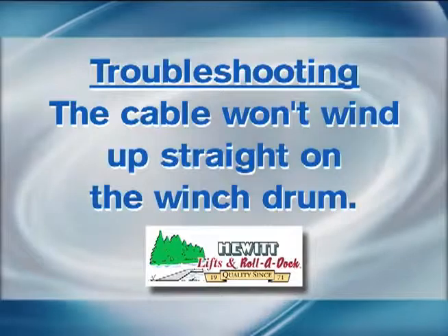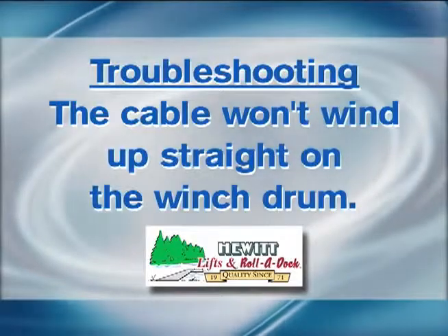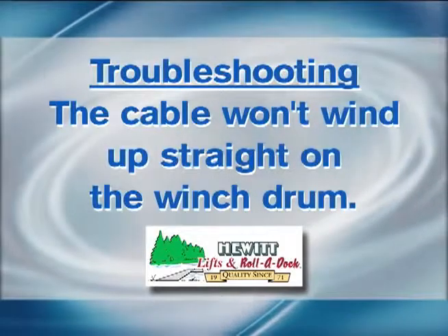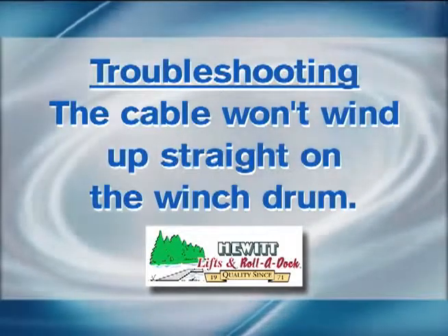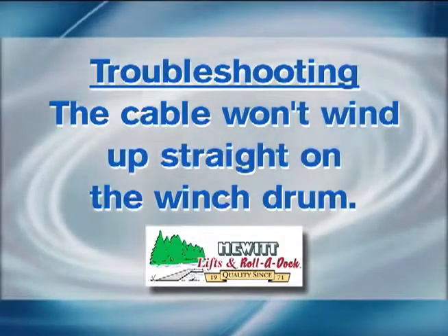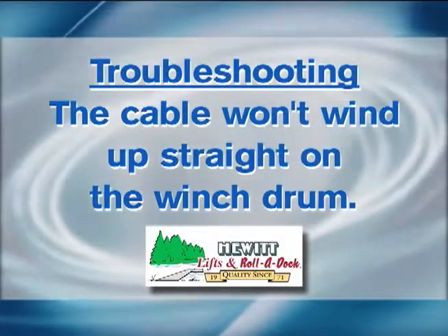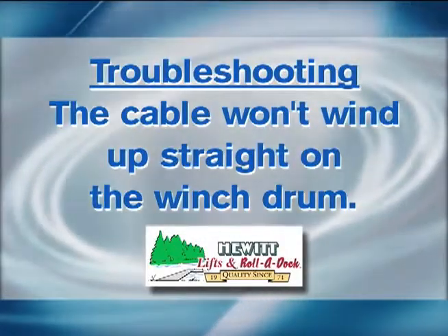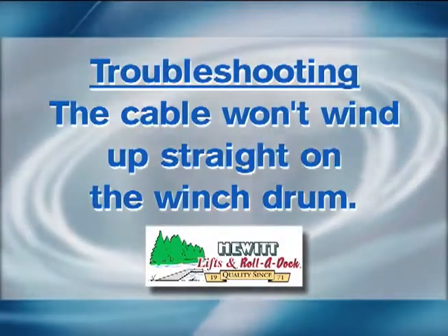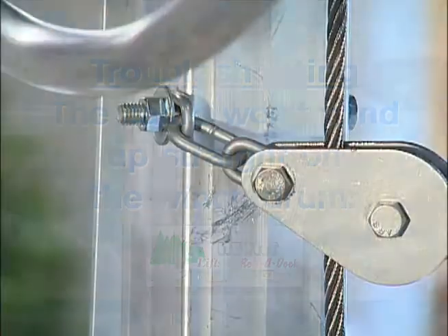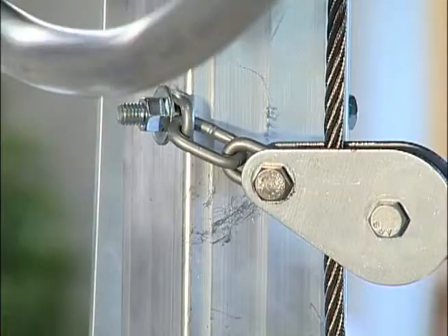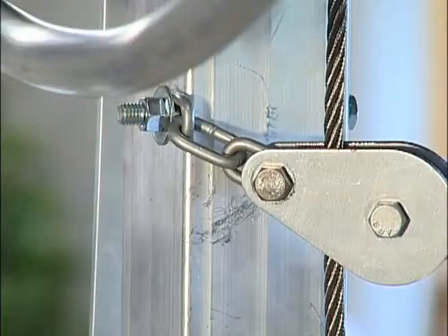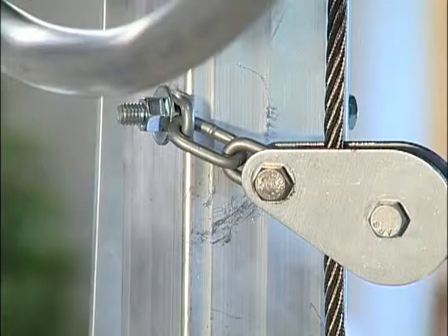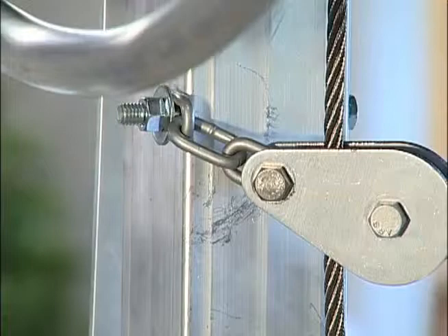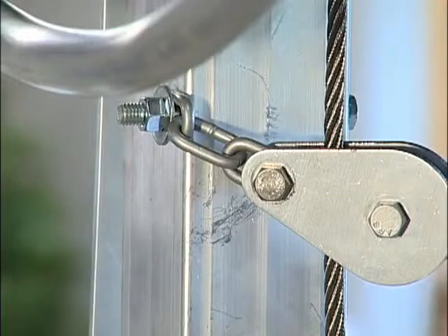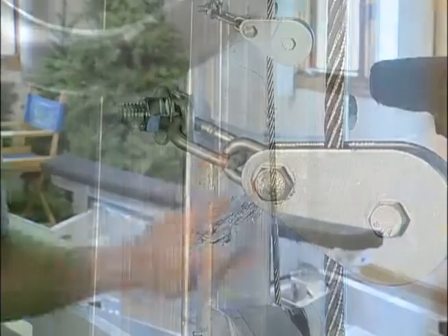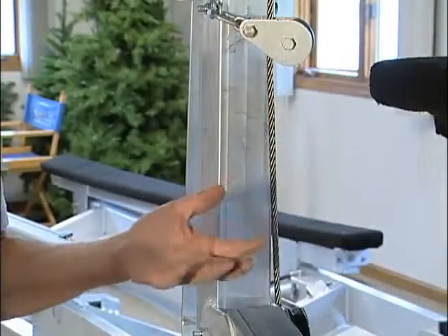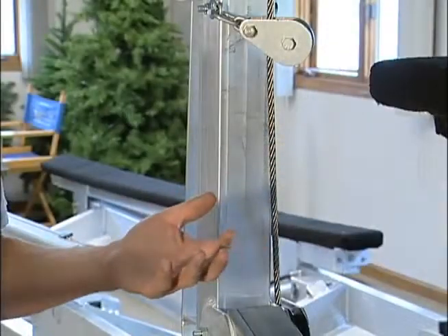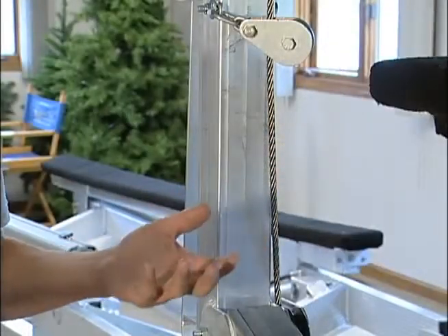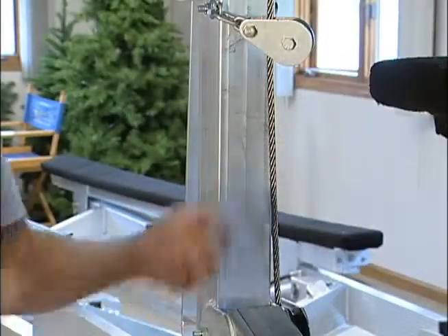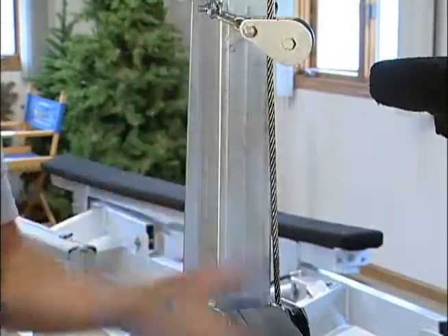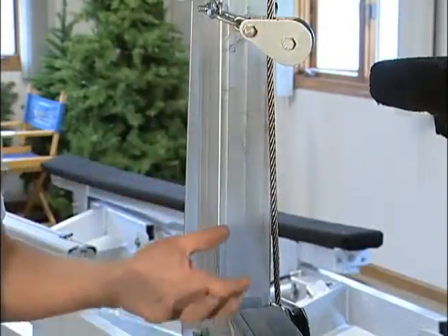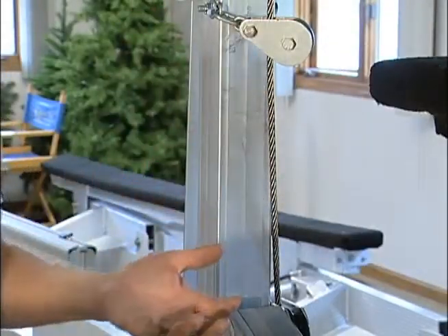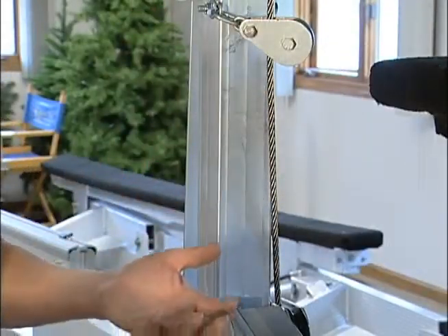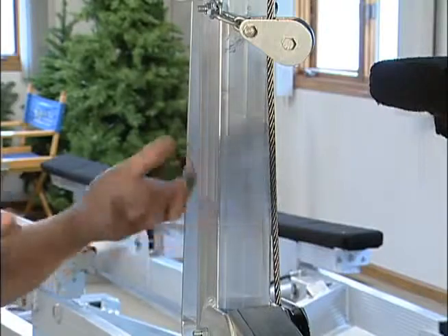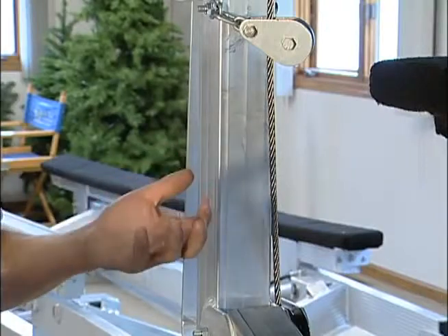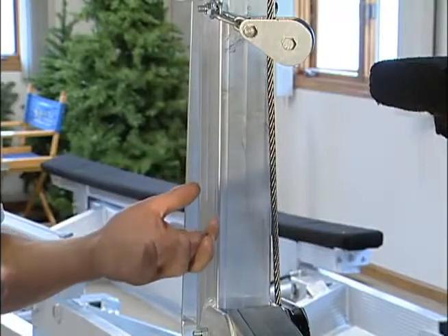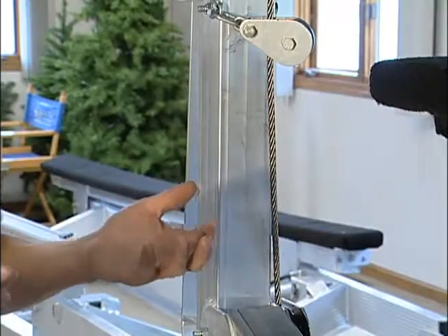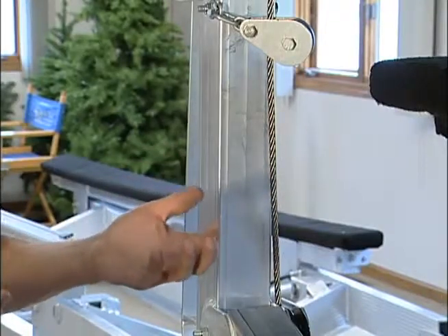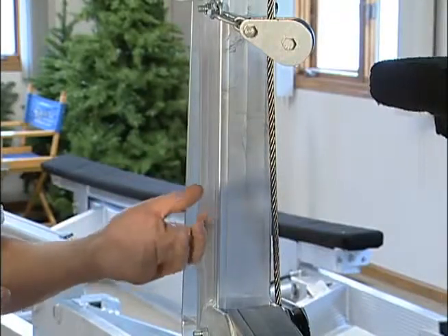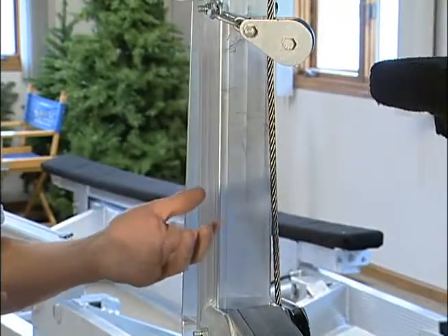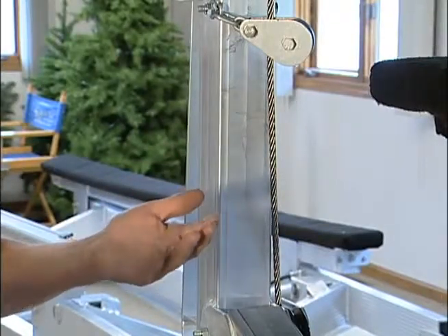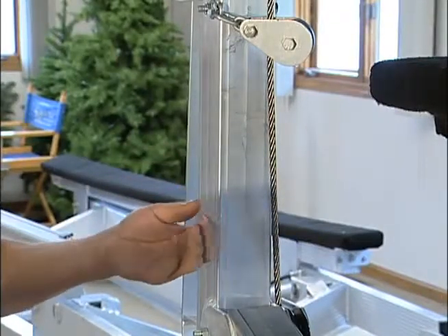My cable isn't winding up on the winch drum straight, or you're cranking your lift up and partway up, all of a sudden the bed will drop down suddenly for a few inches. This usually comes from an installation error.